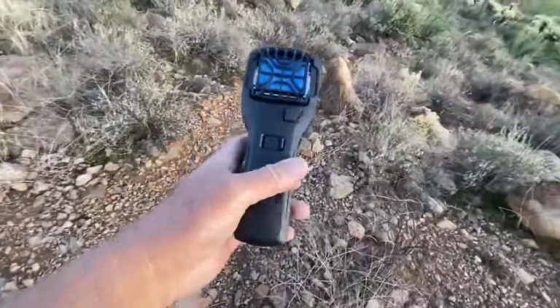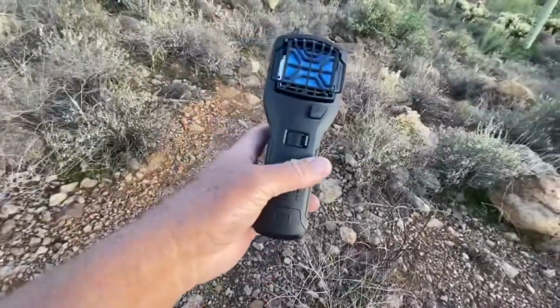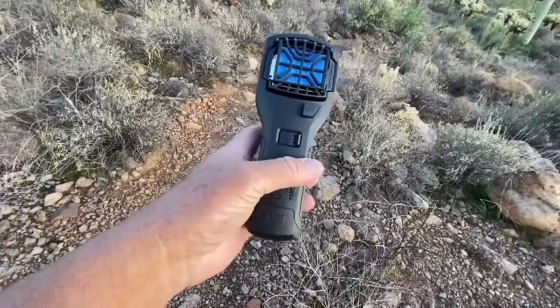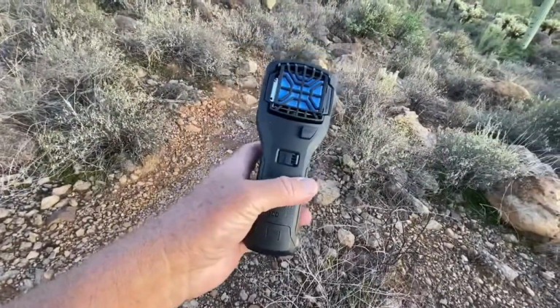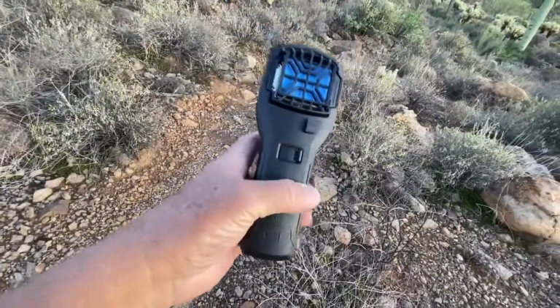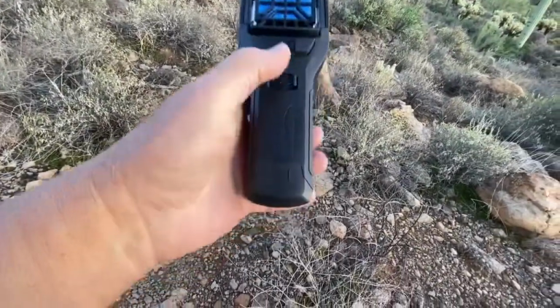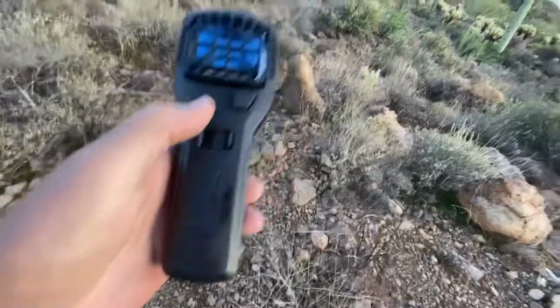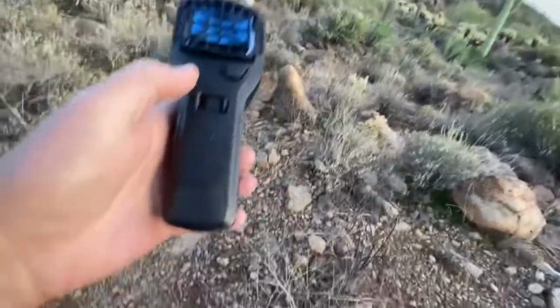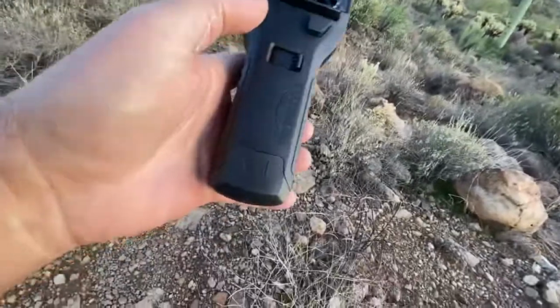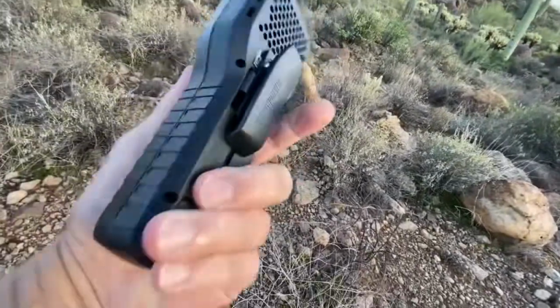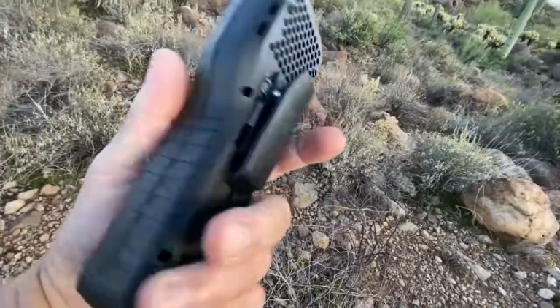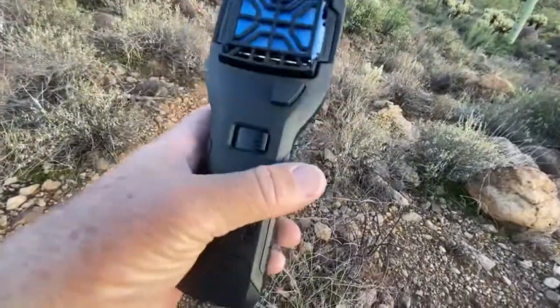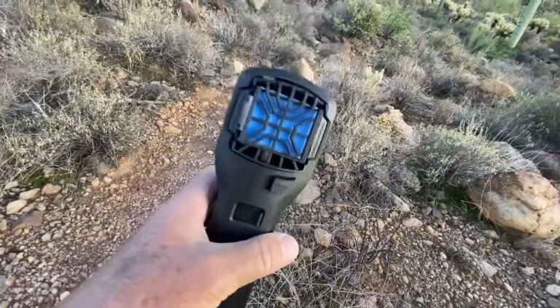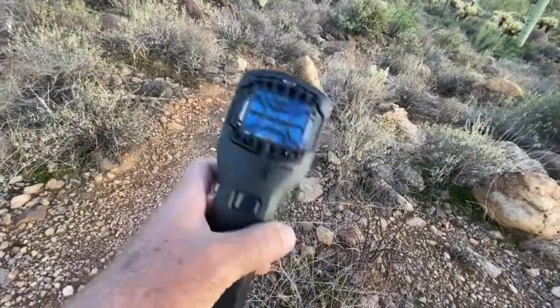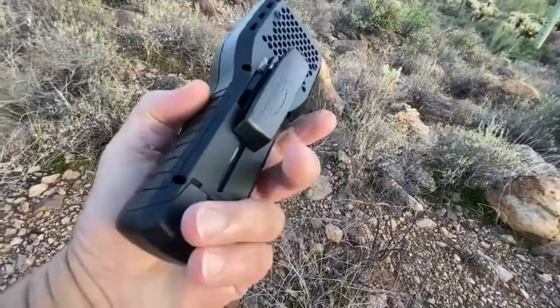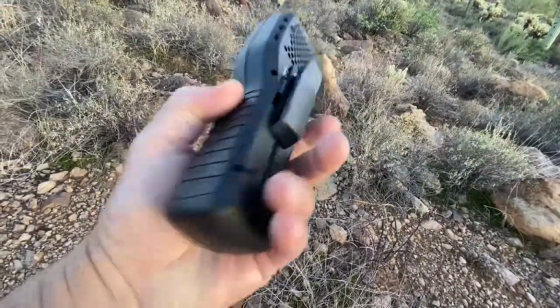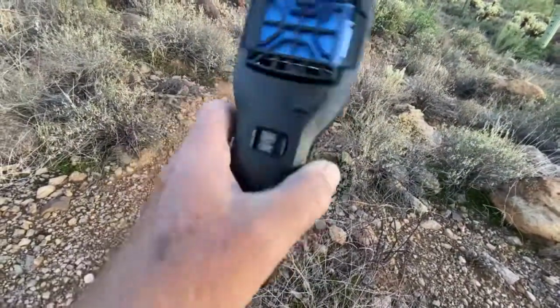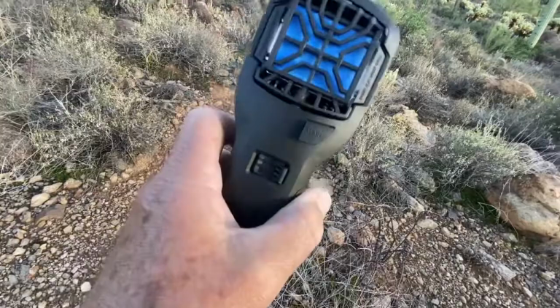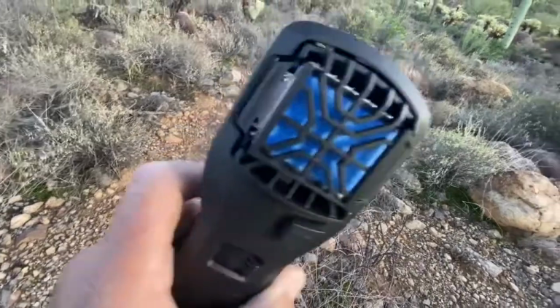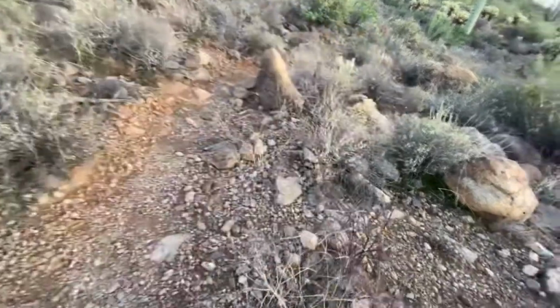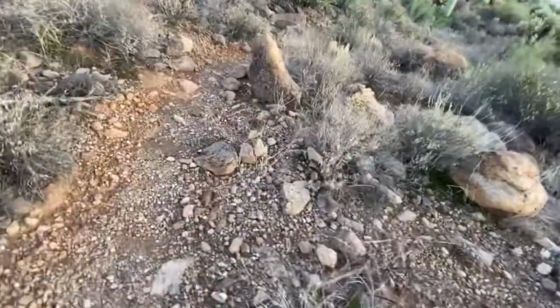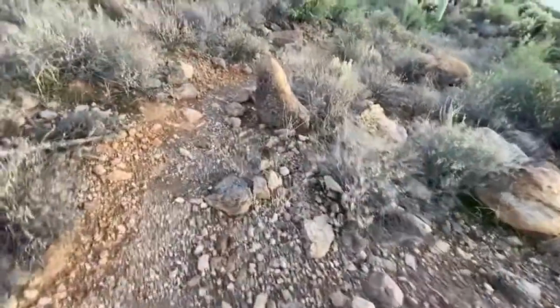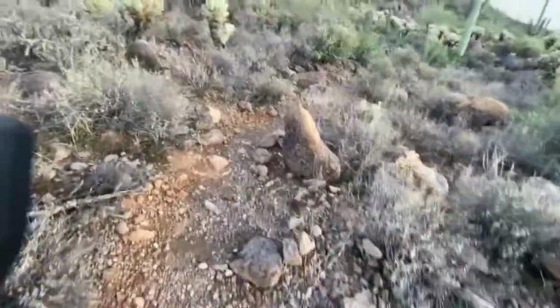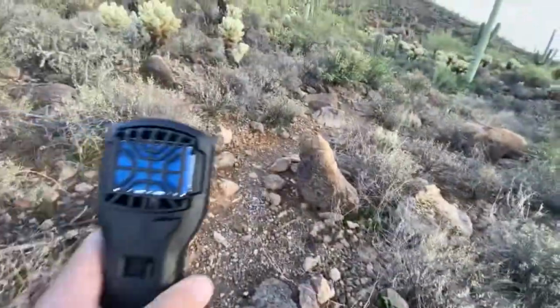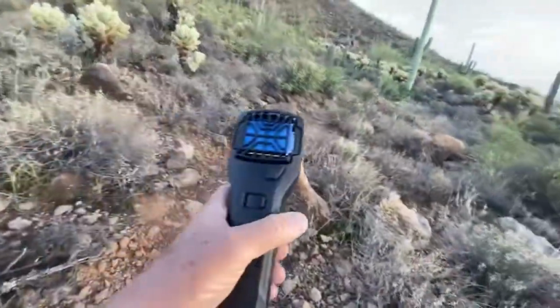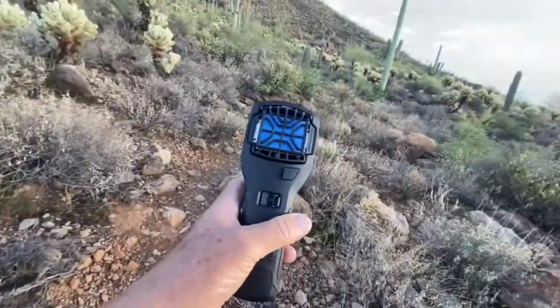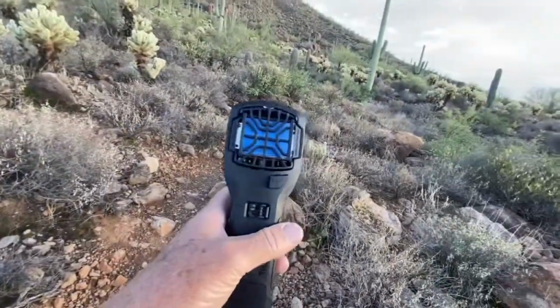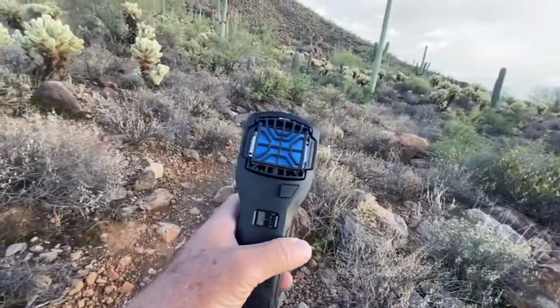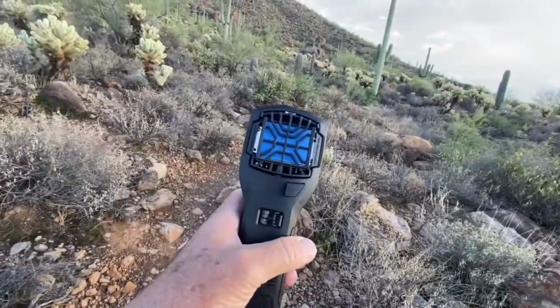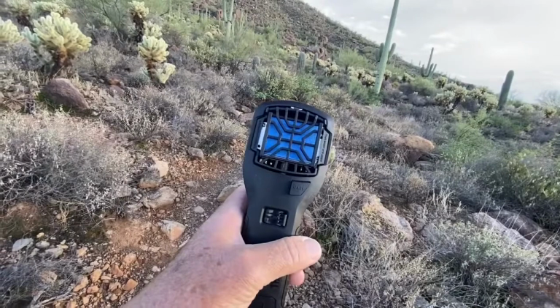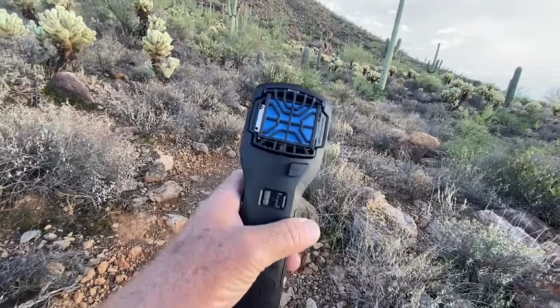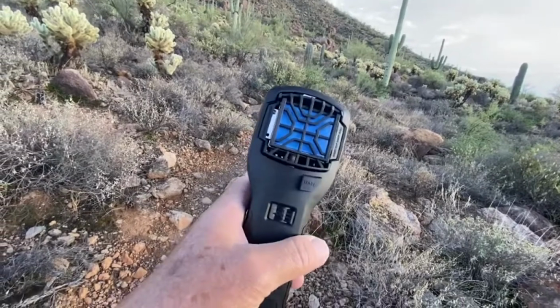Also checking this thing out — Thermacell. How it works, I have no idea. Right now mosquitoes are bothering me, and it's not working.